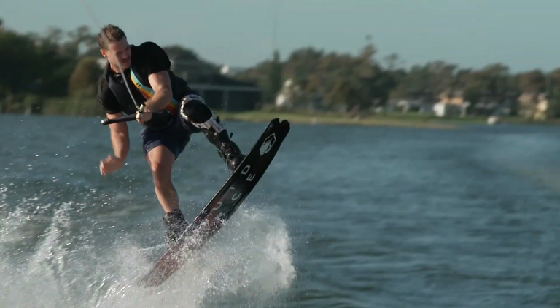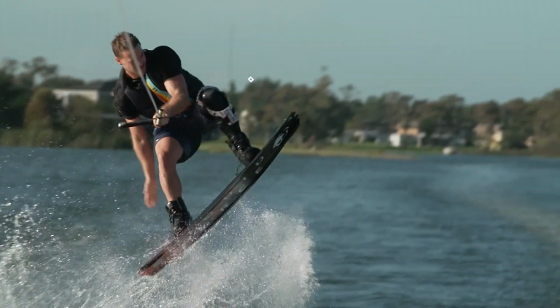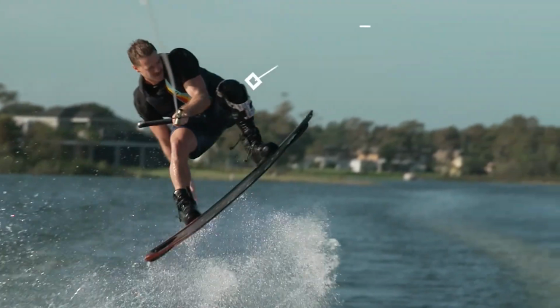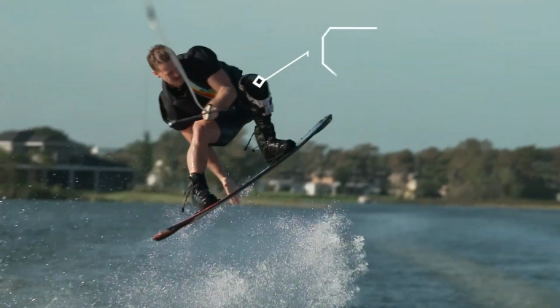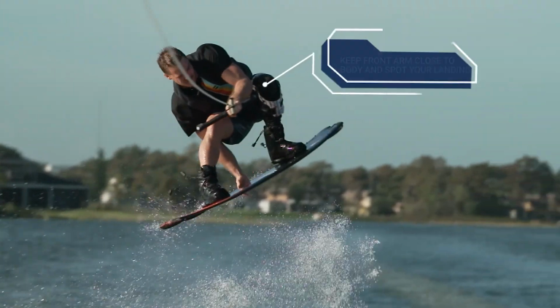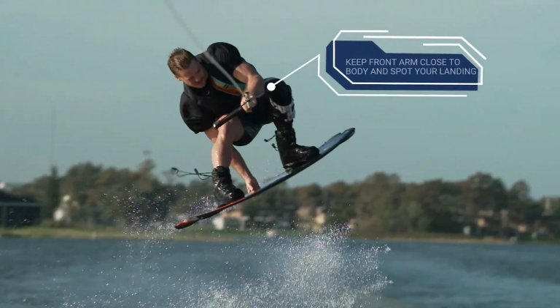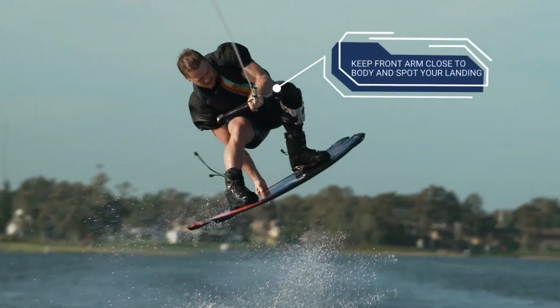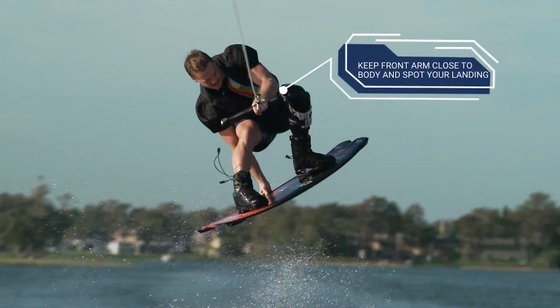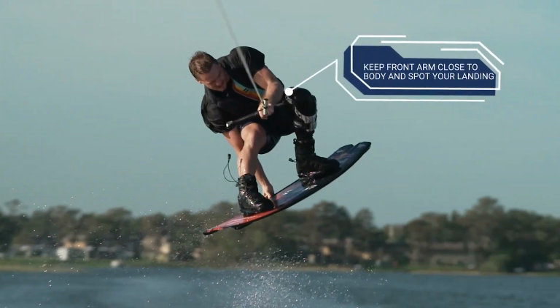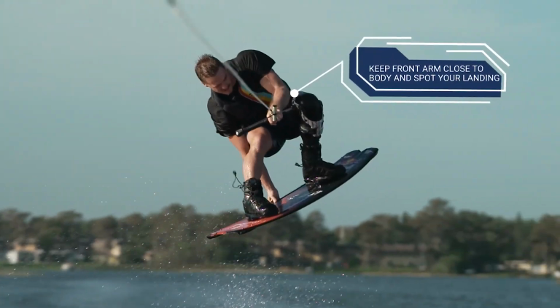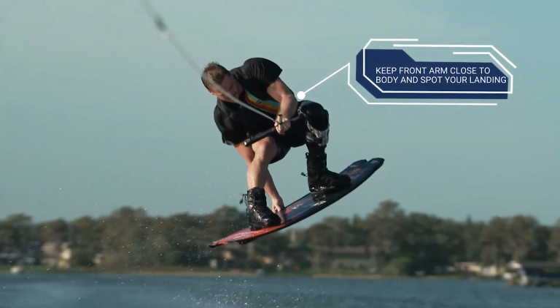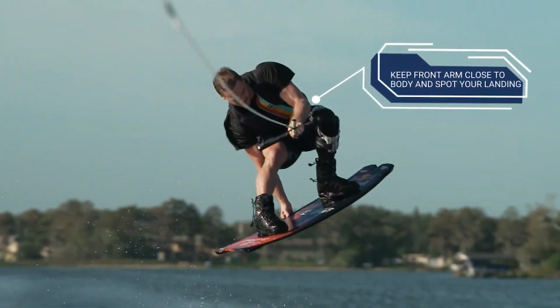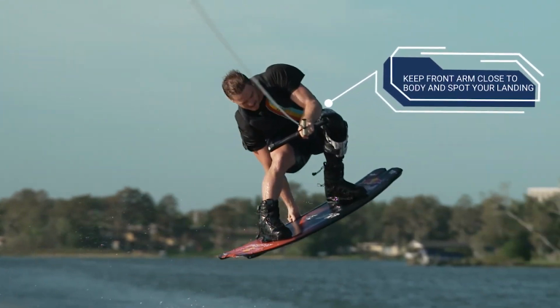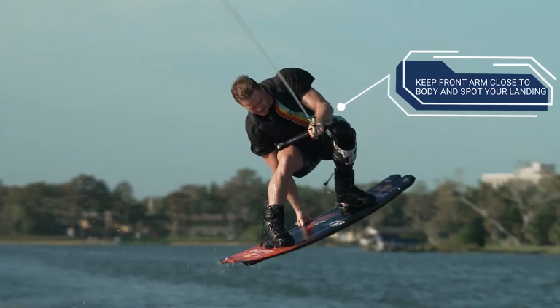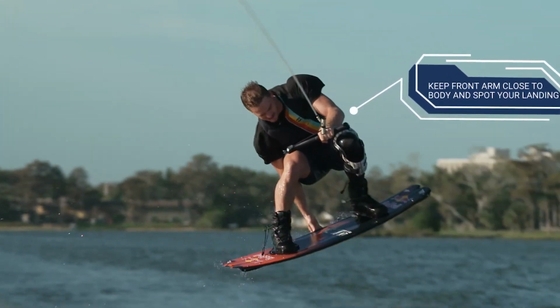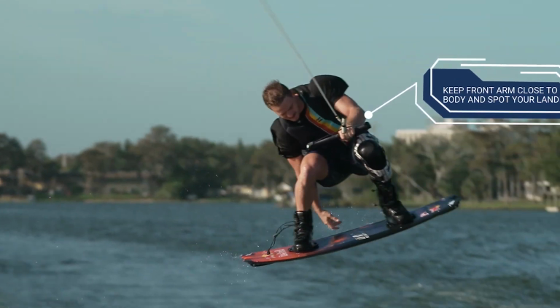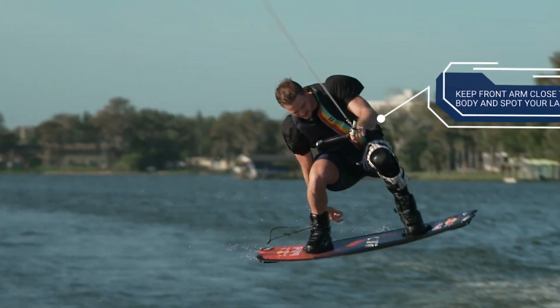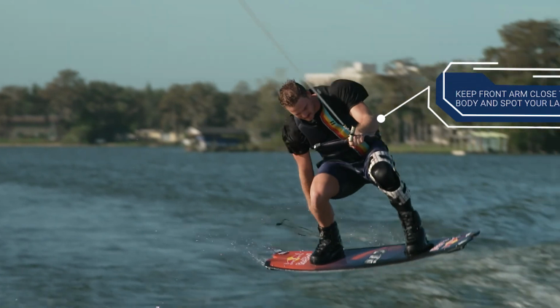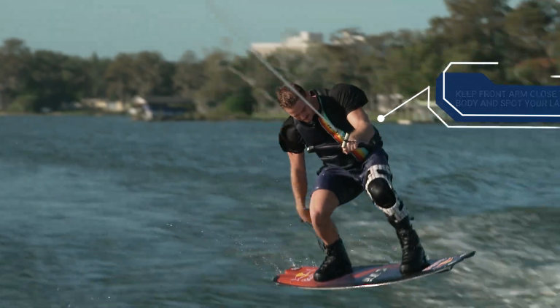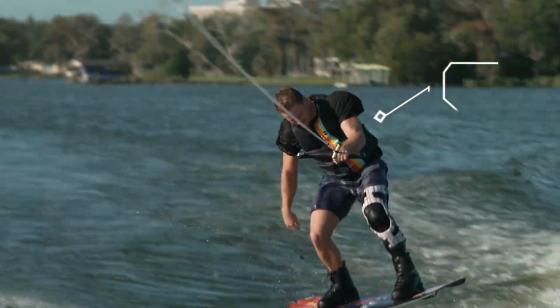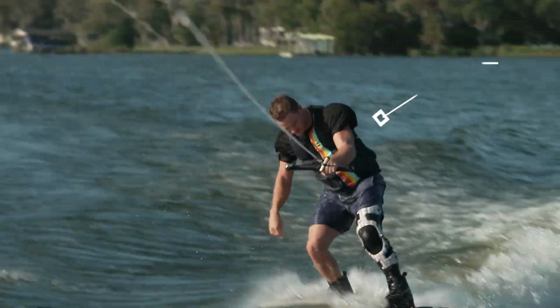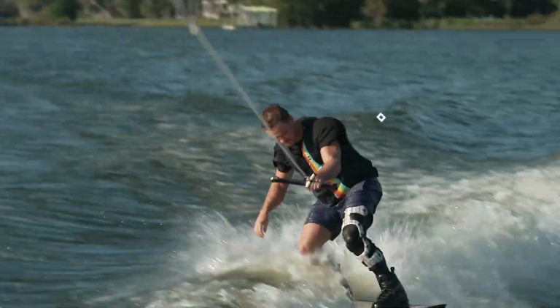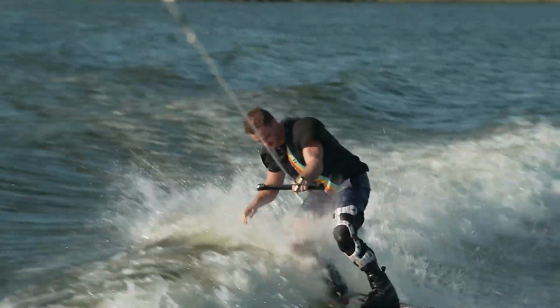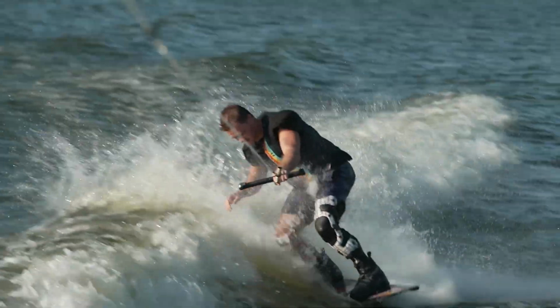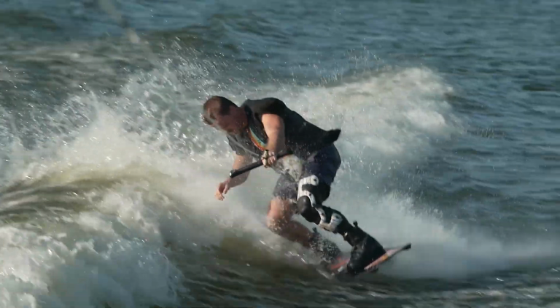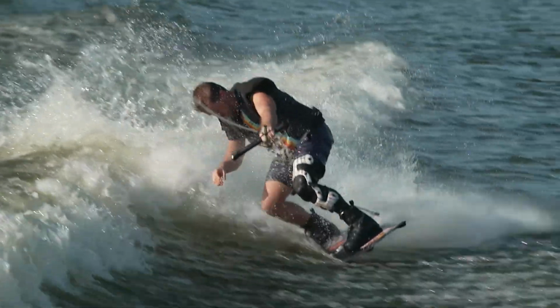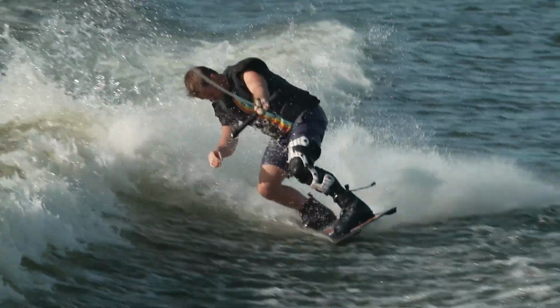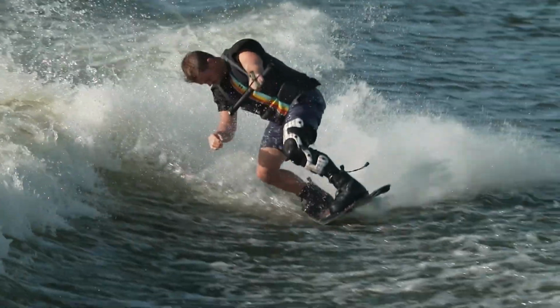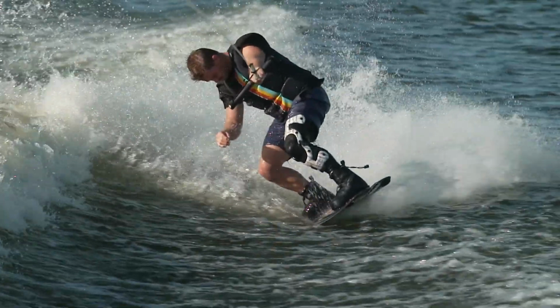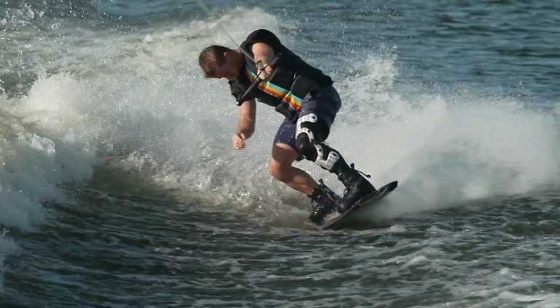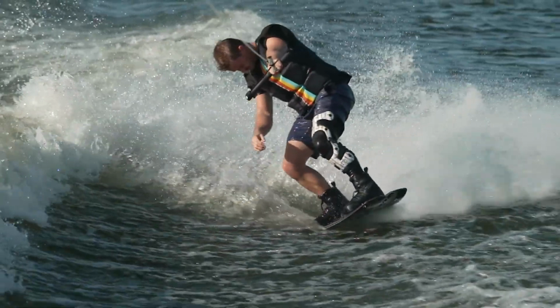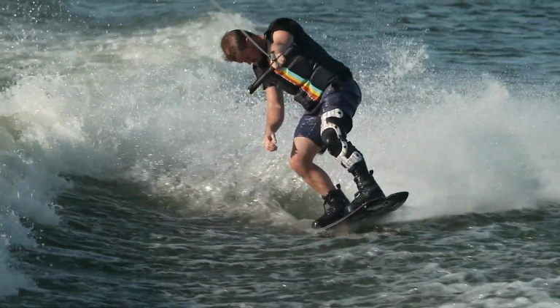Once the grab is secured, keep the arm holding the handle close to your body. There is no need to think about leveling out here, as your nose is already going to be higher than your tail.